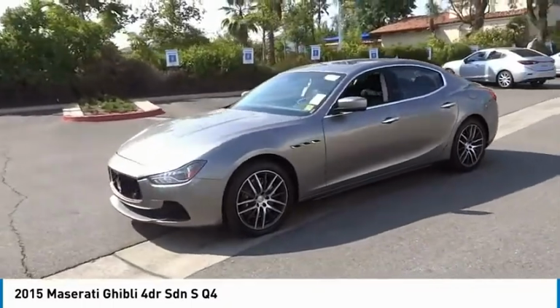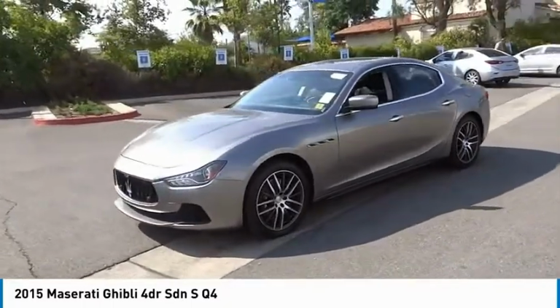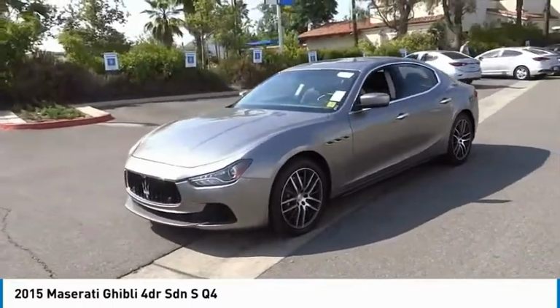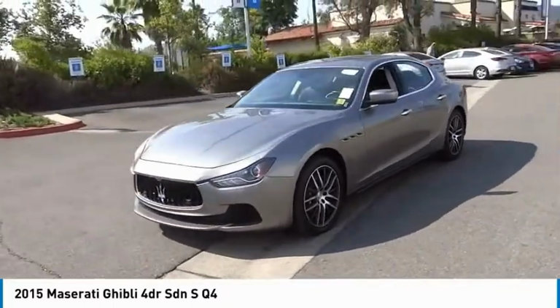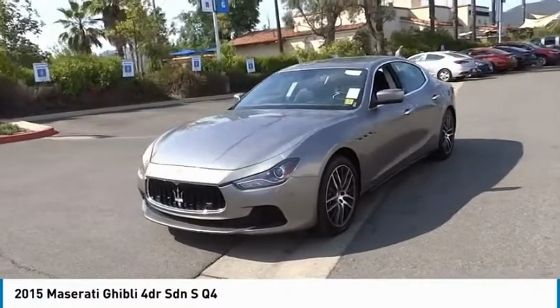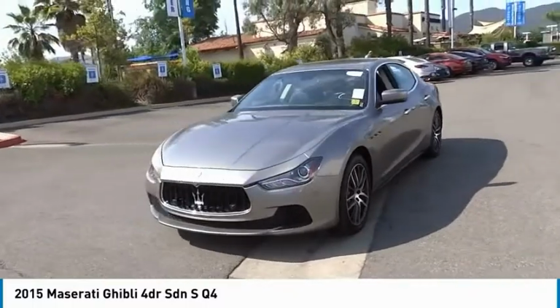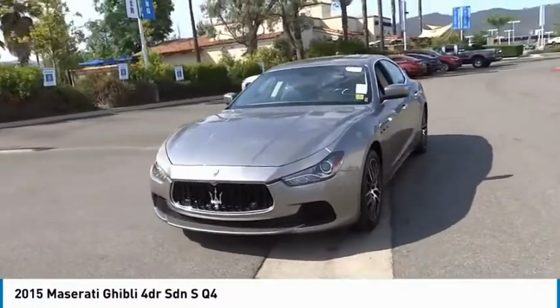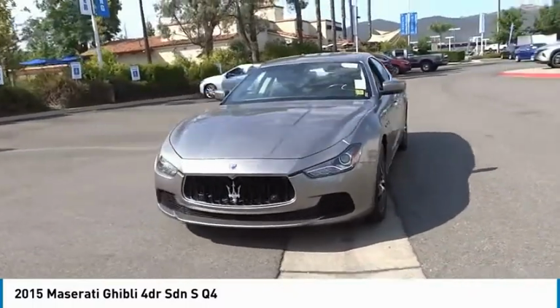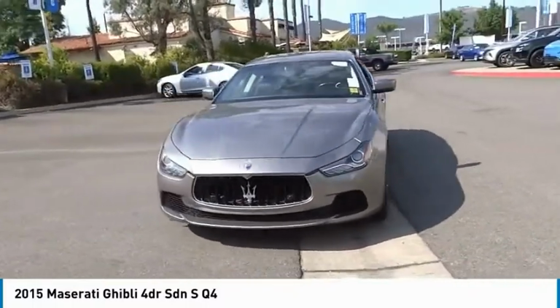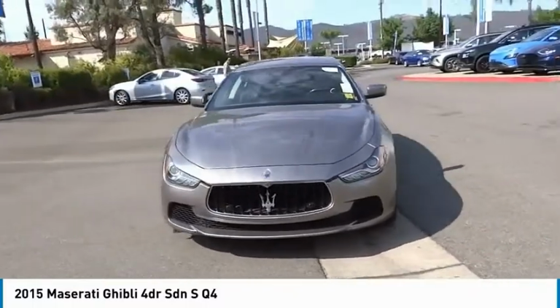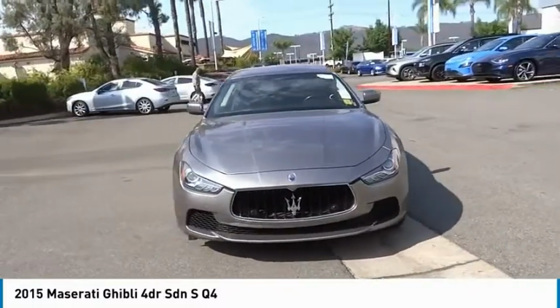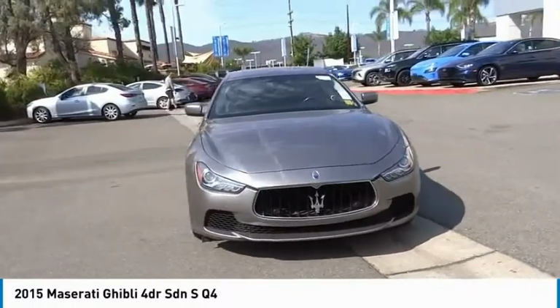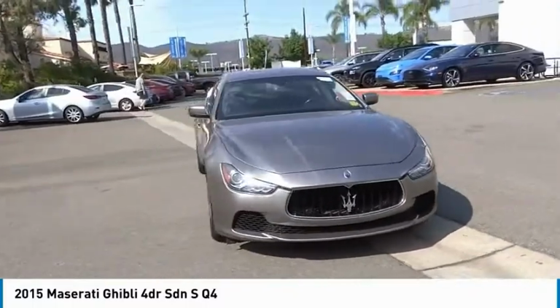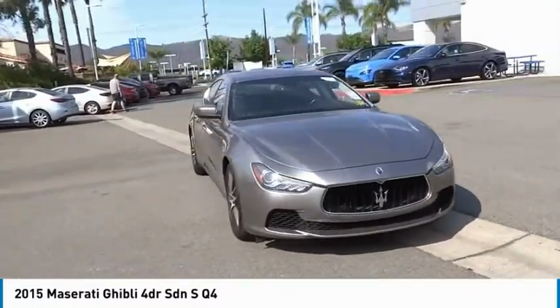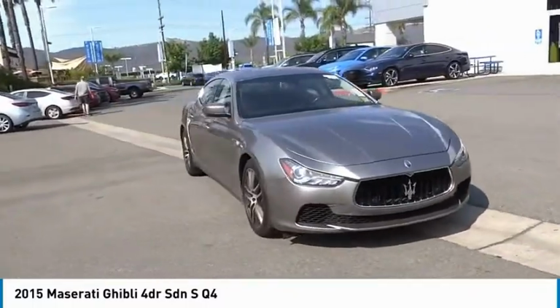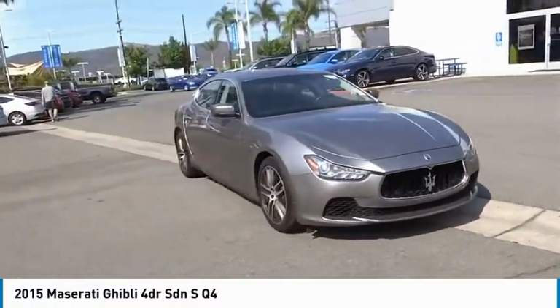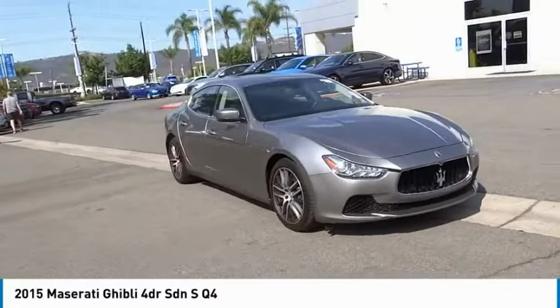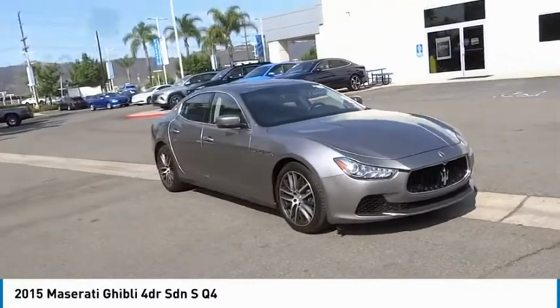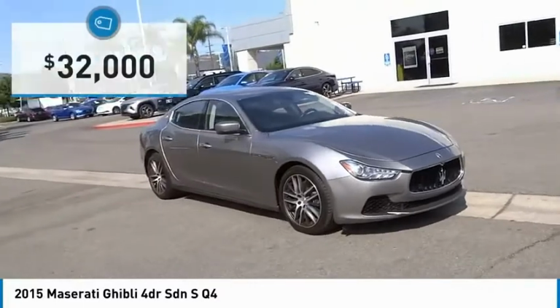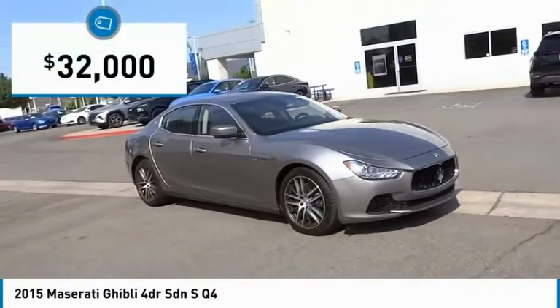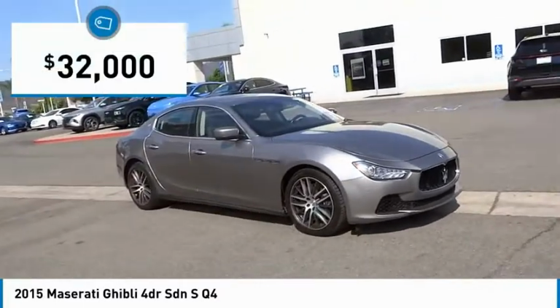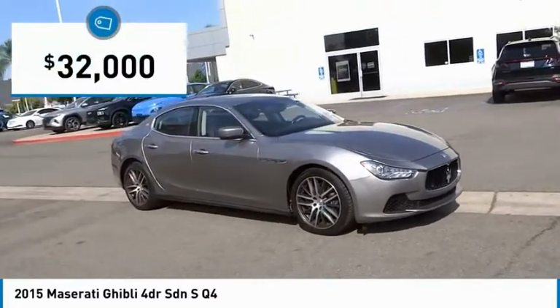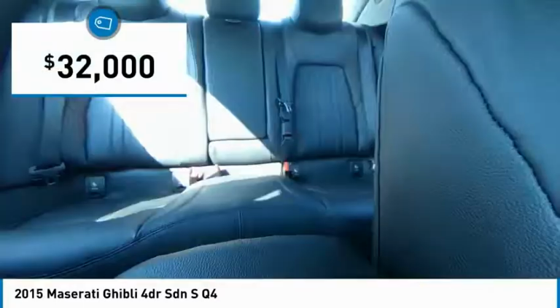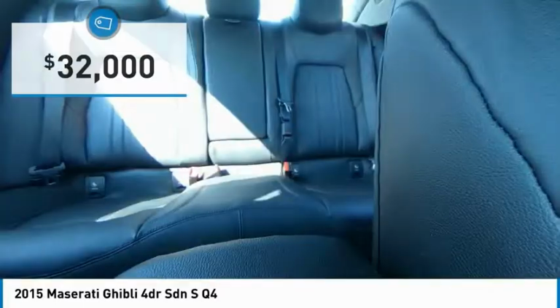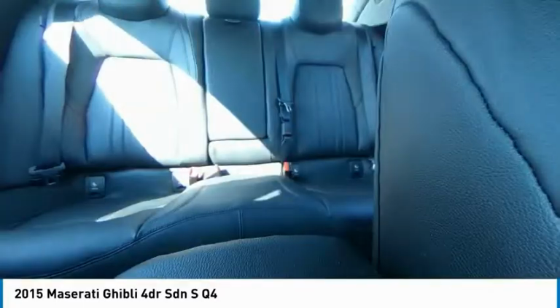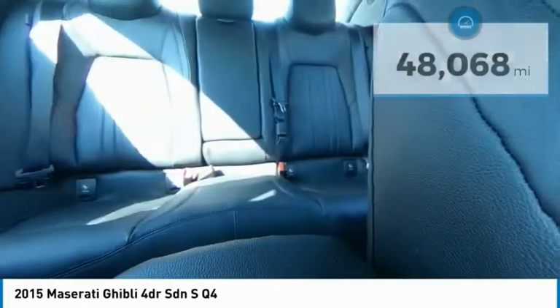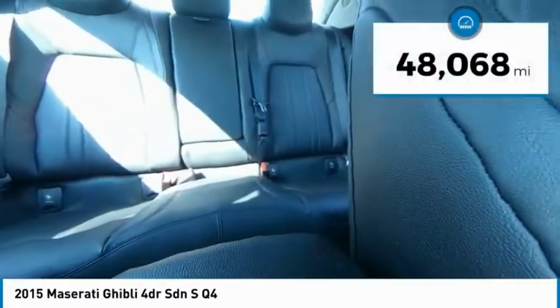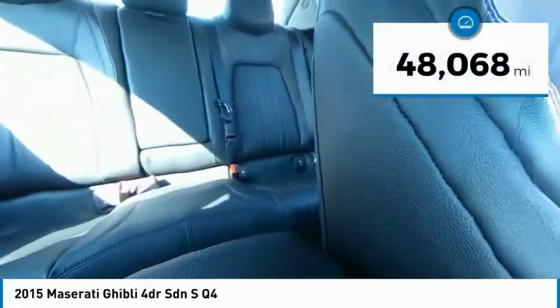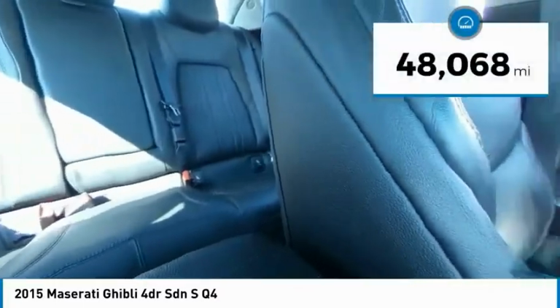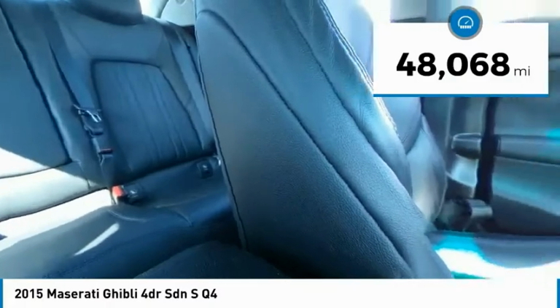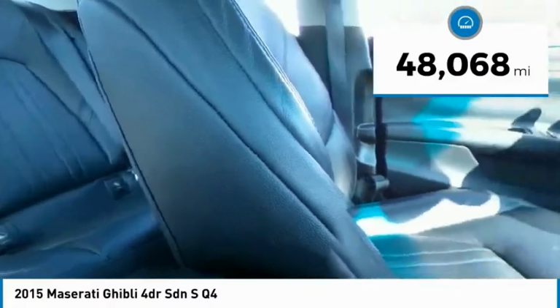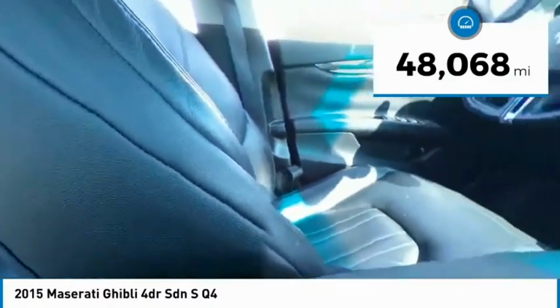The exterior styling screams Maserati while the interior offers comfortable seating and well-defined dashboards, and is priced below $35,000. This vehicle has less than 50,000 miles.